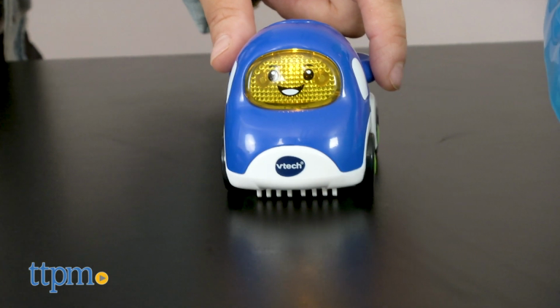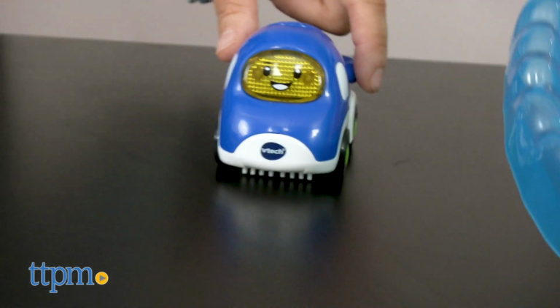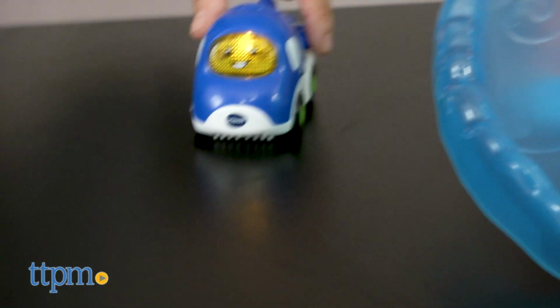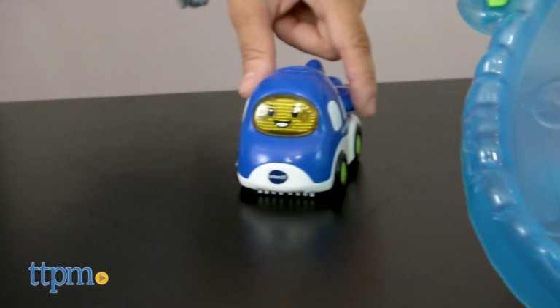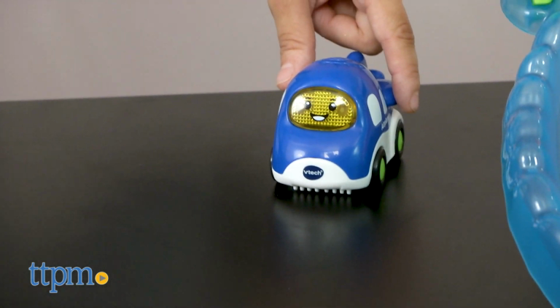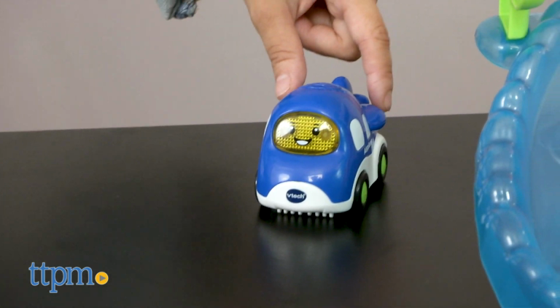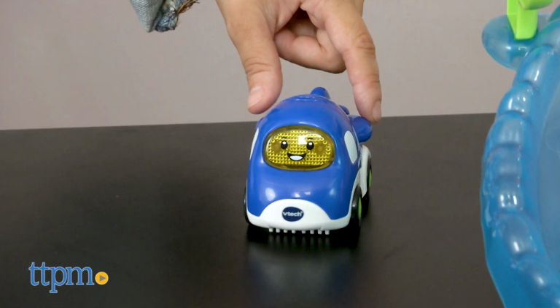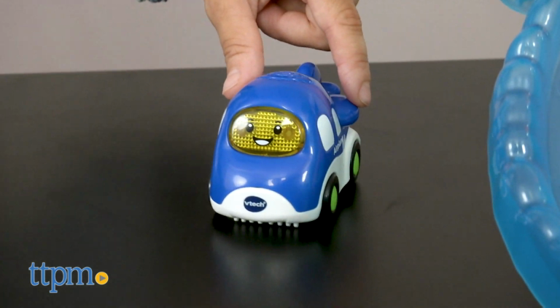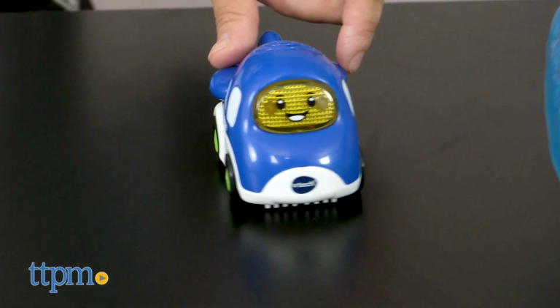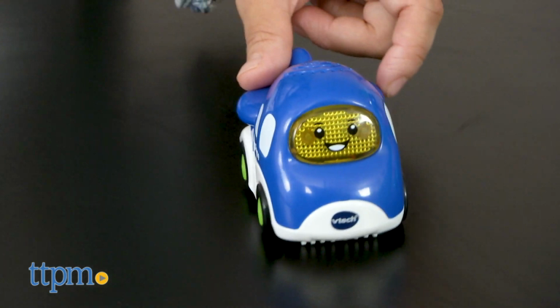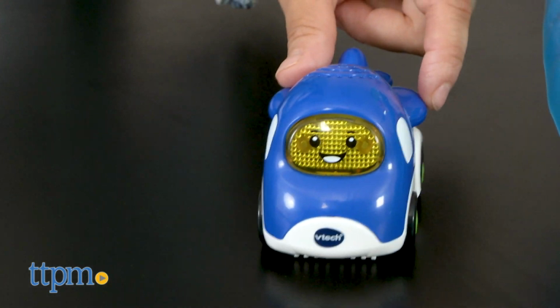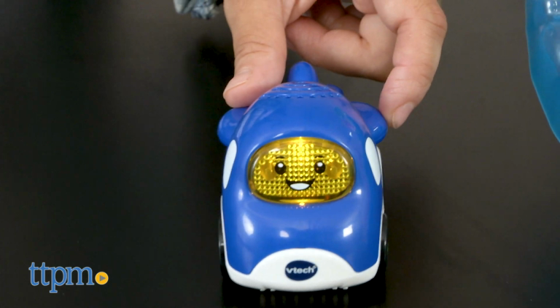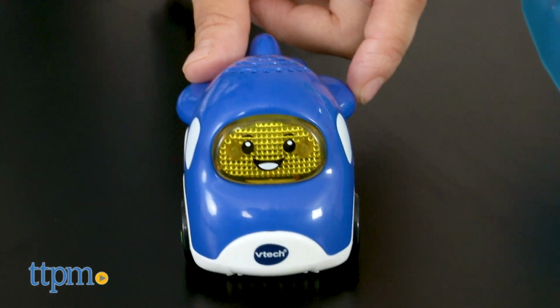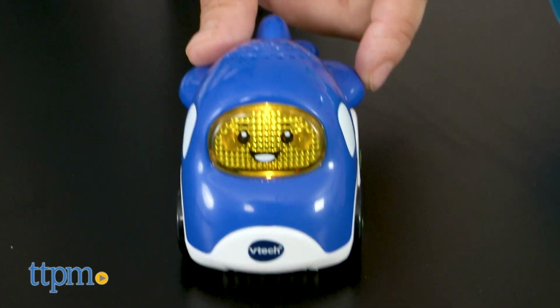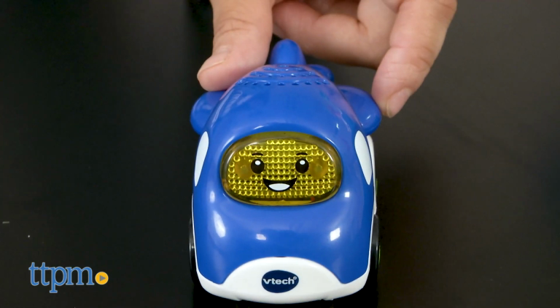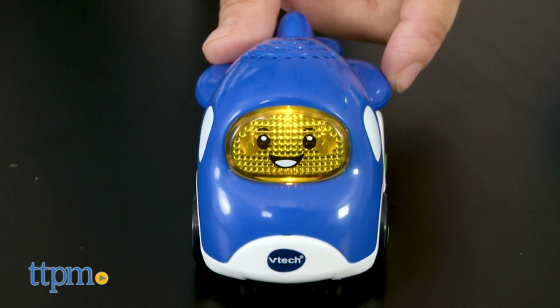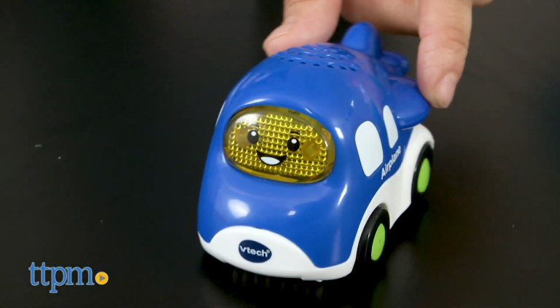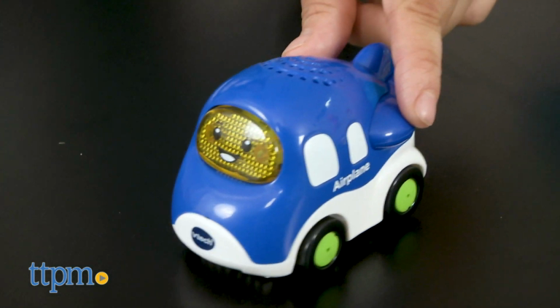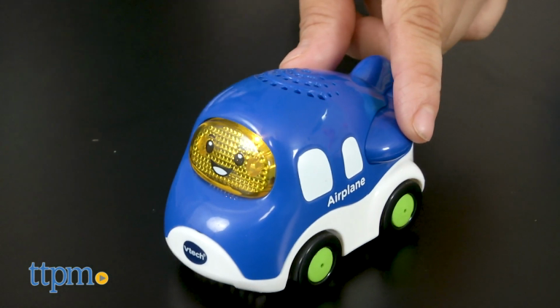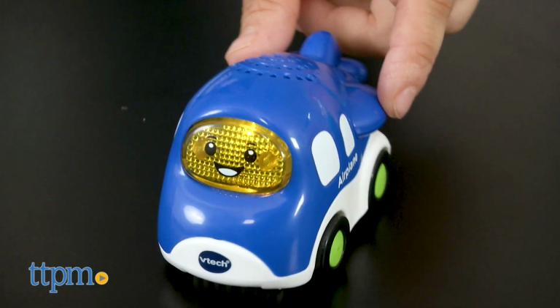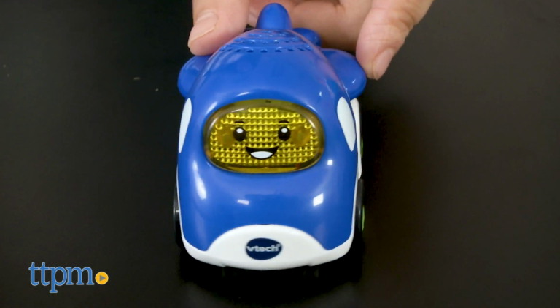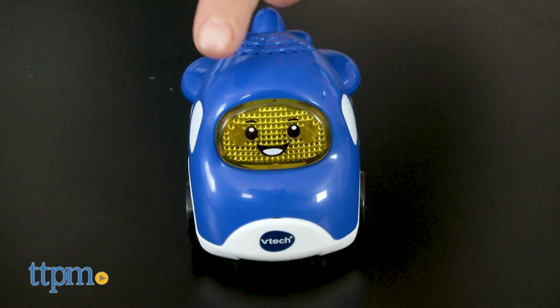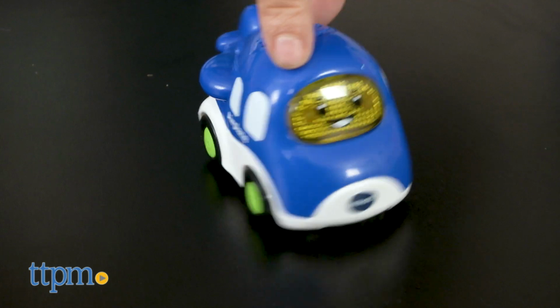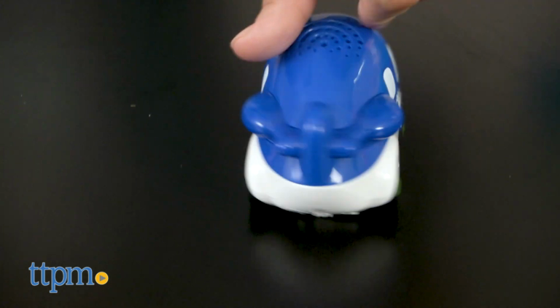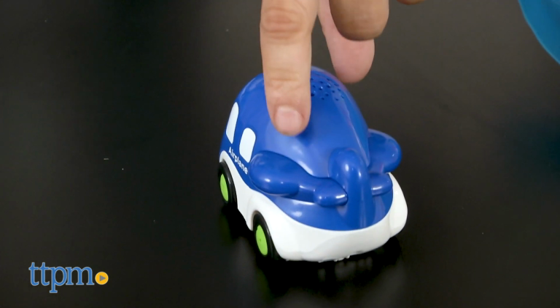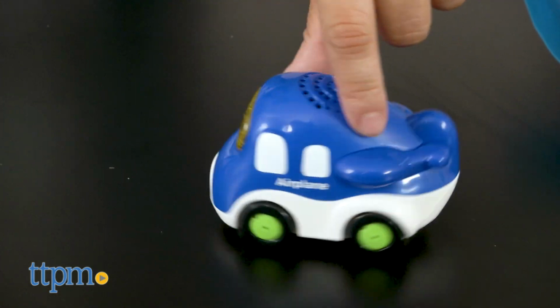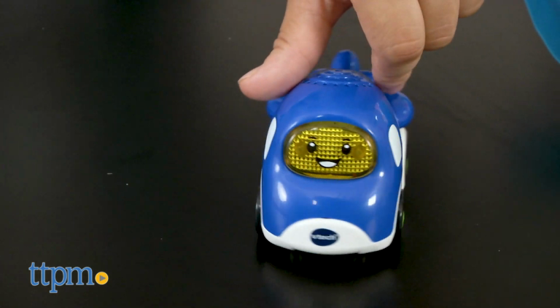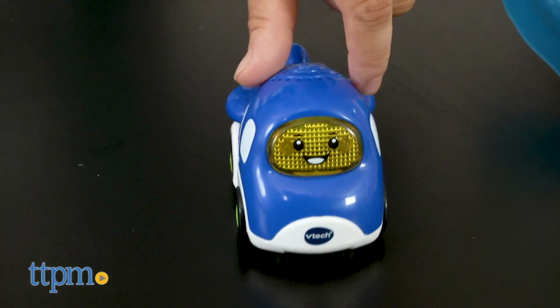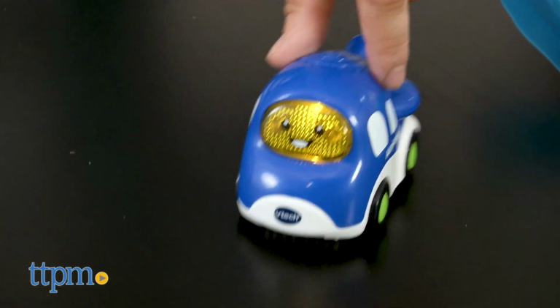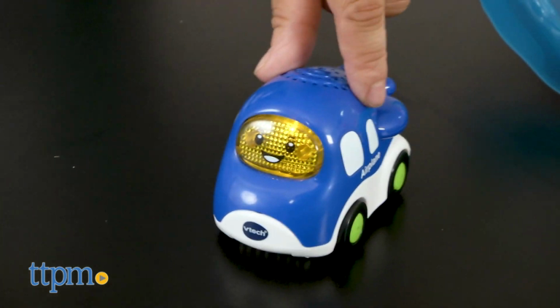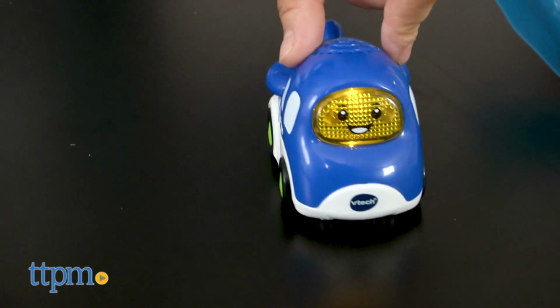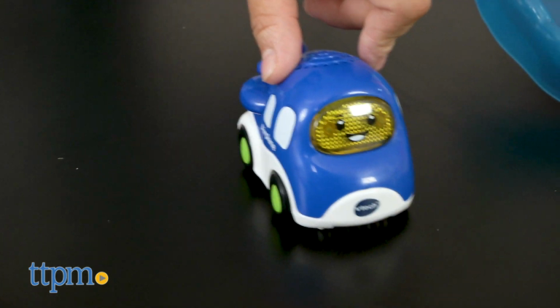It further encourages imaginative play, as they can pretend to fly the airplane and make up their own story. The Take Flight Airport set works with other play sets and smart point vehicles. Two AAA batteries are required and are included for demo purposes only.